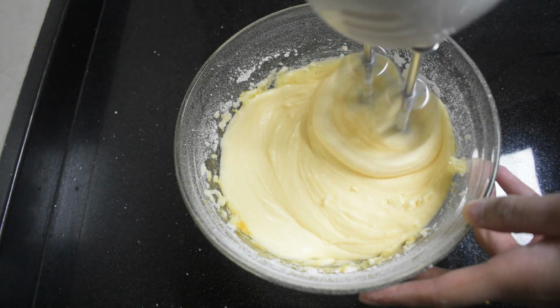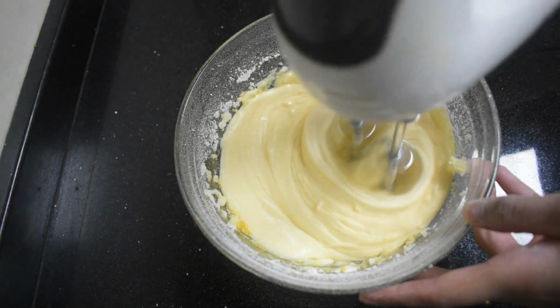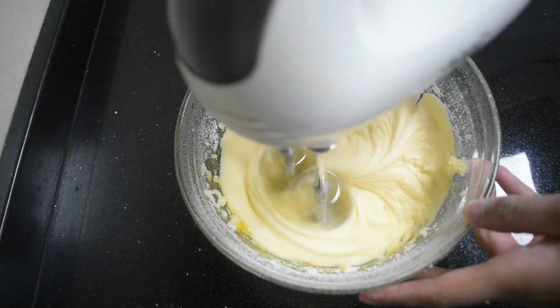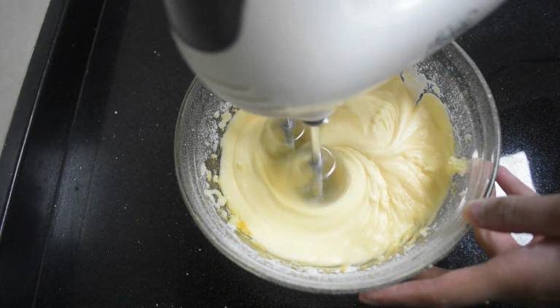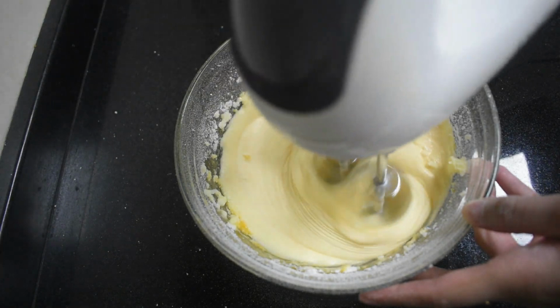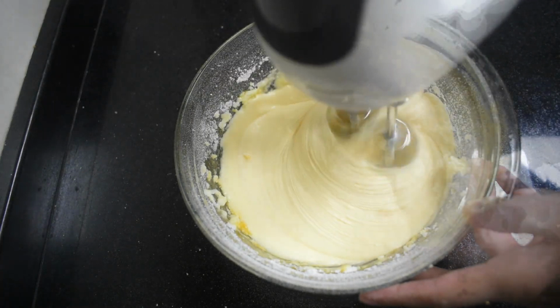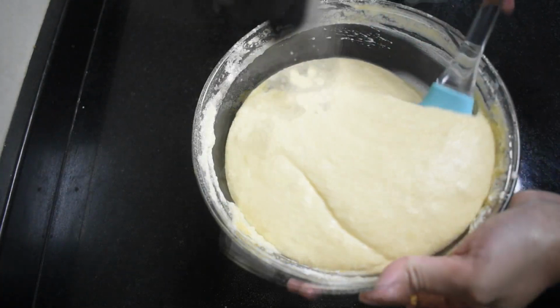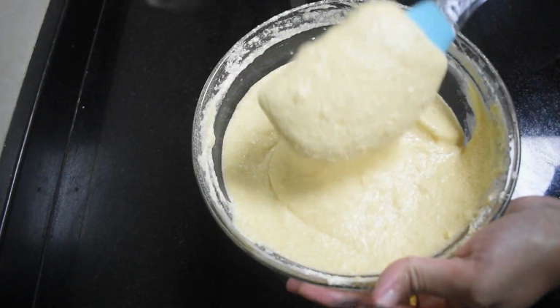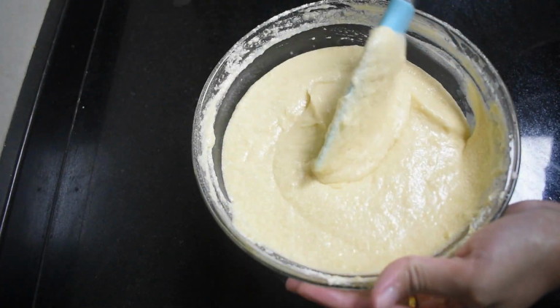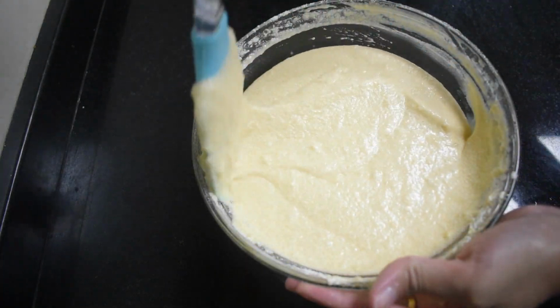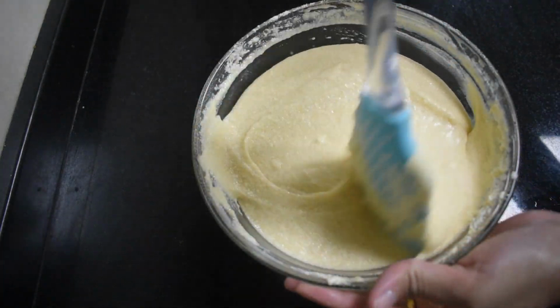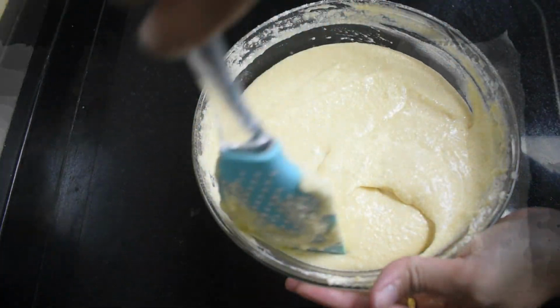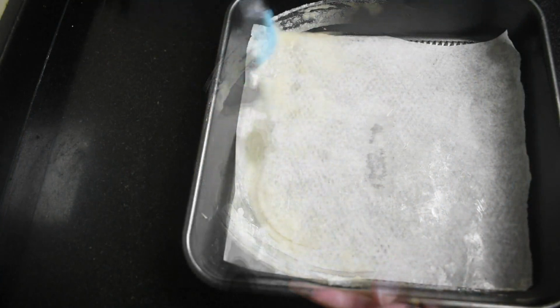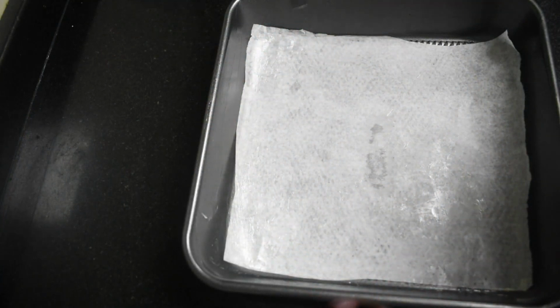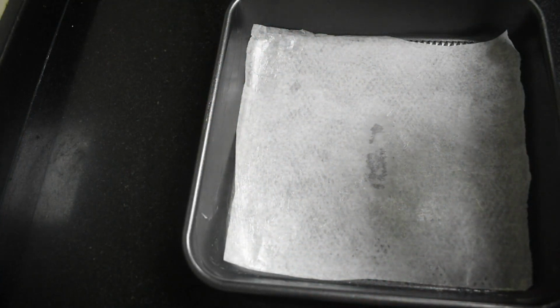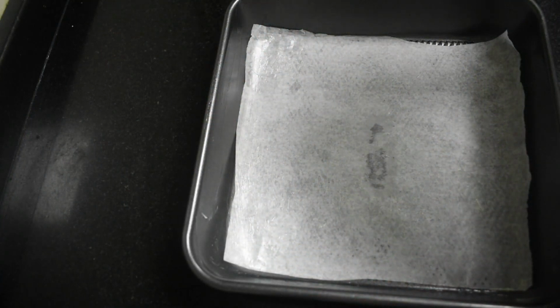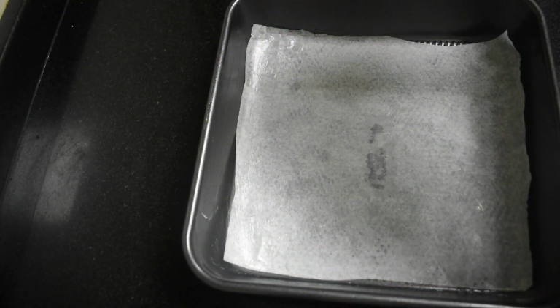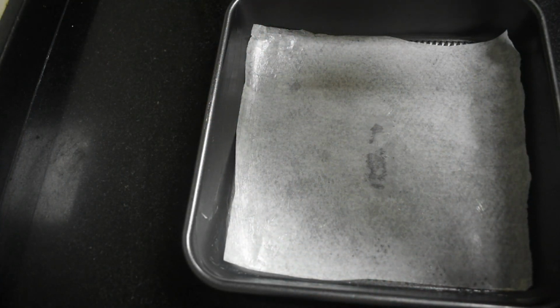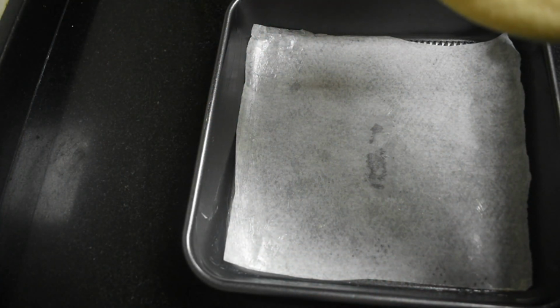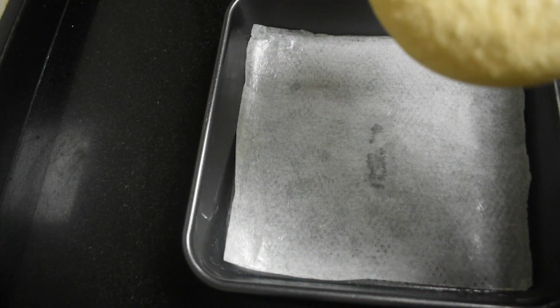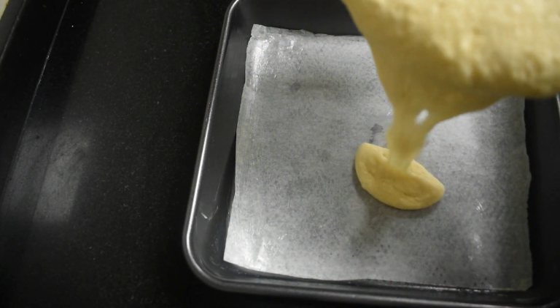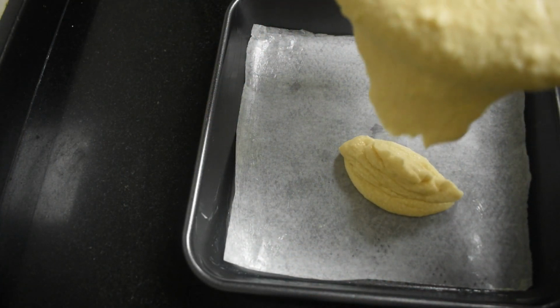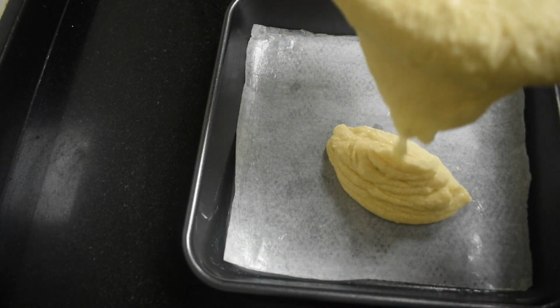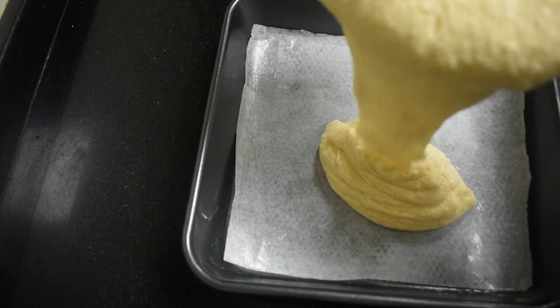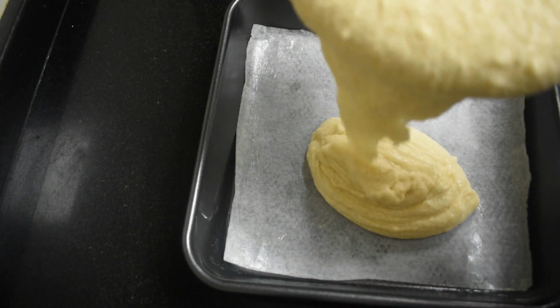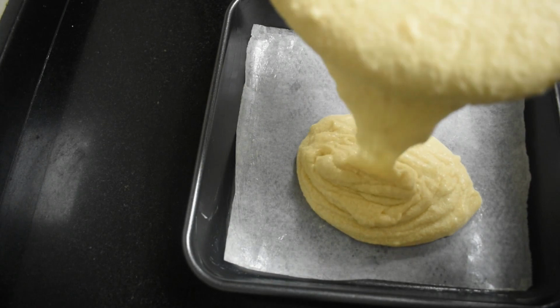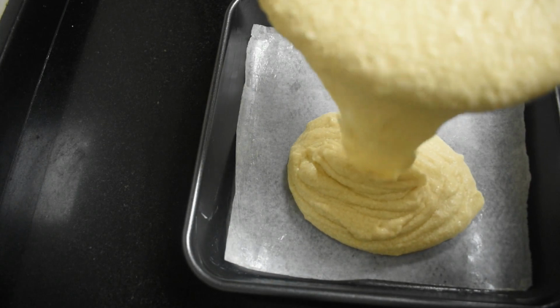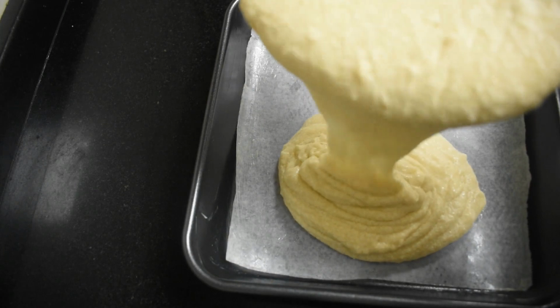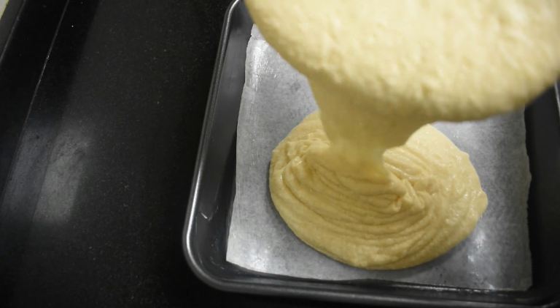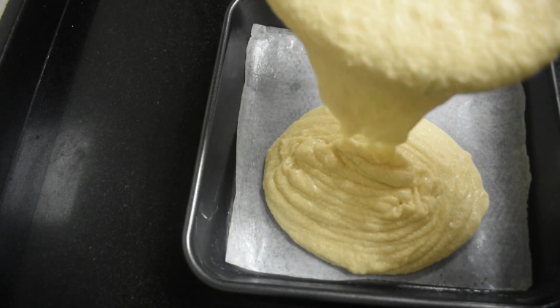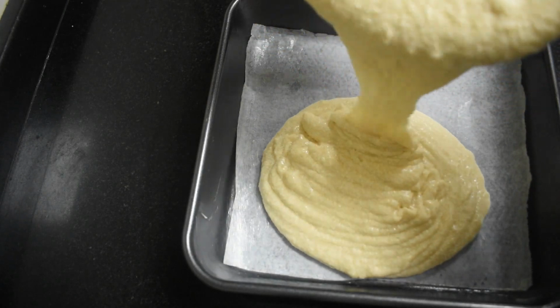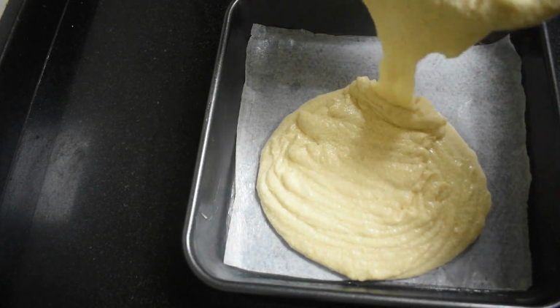Hello everybody, welcome to Elsa's Cooking Diary. In this video I'm going to show you how to bake a tea cake at home. This tea cake when eaten is going to give you the sweet taste and smell of butter.